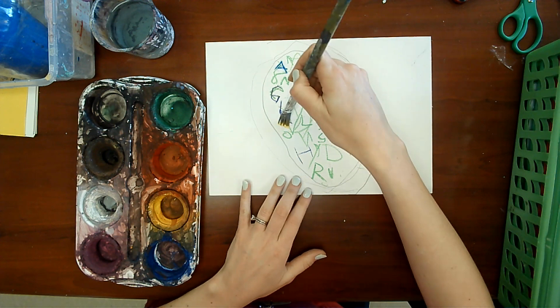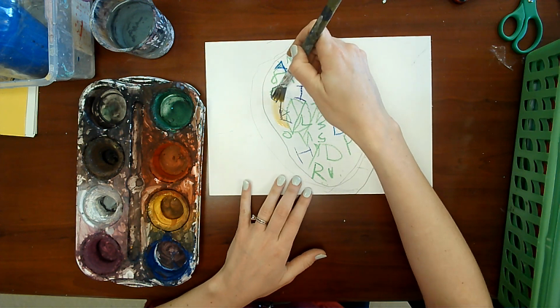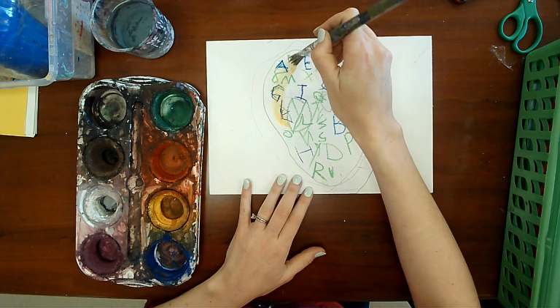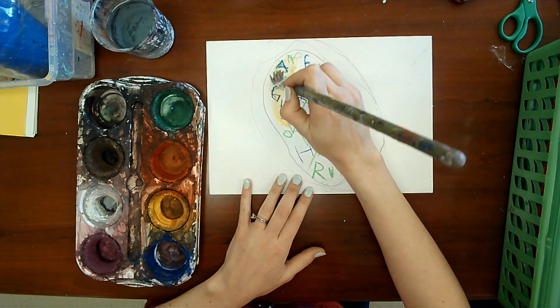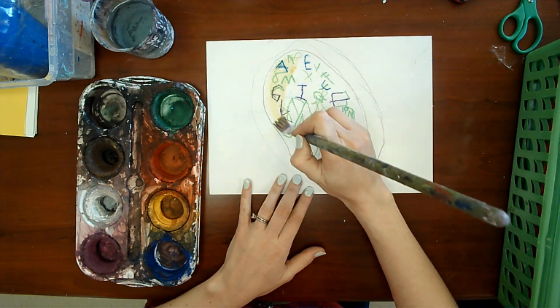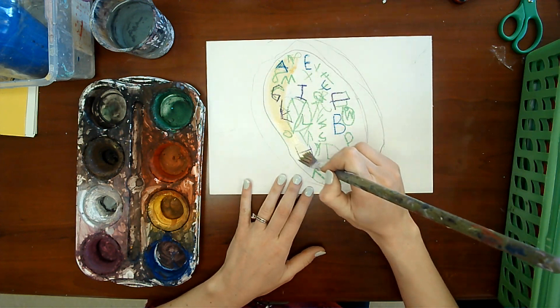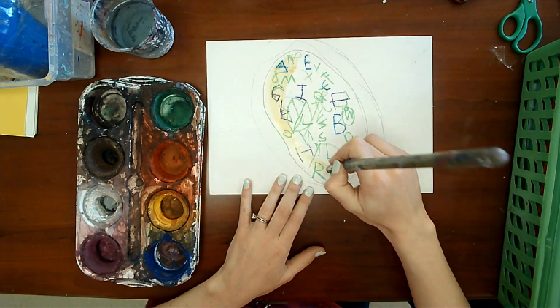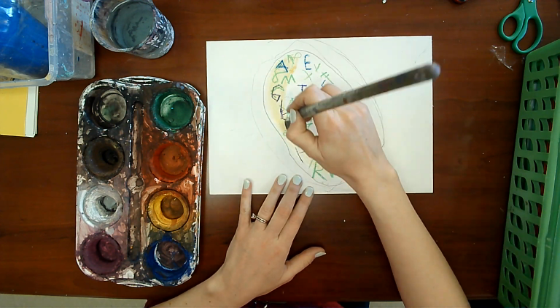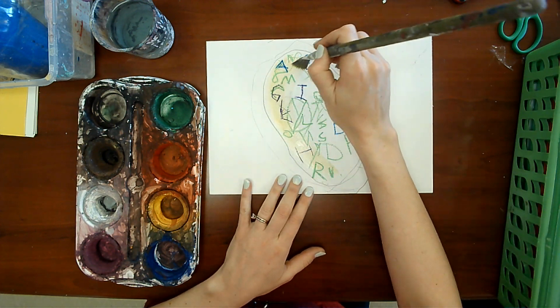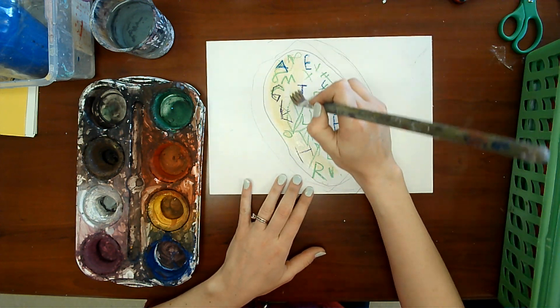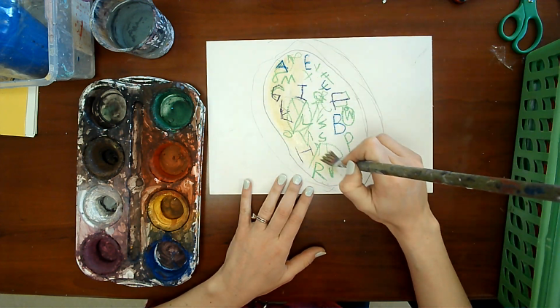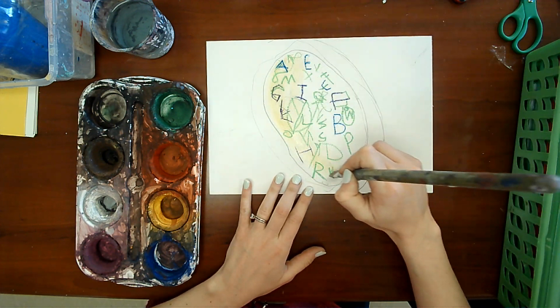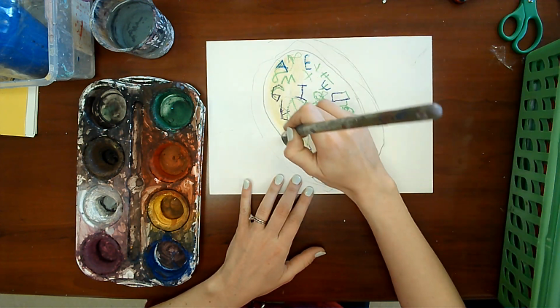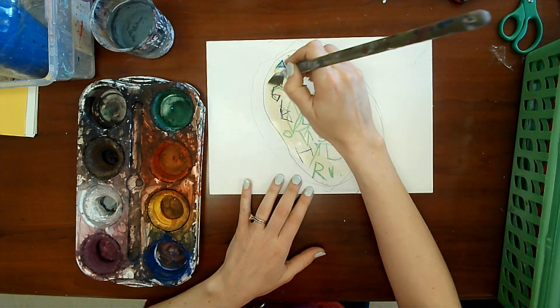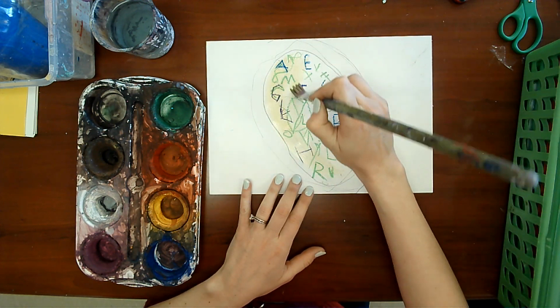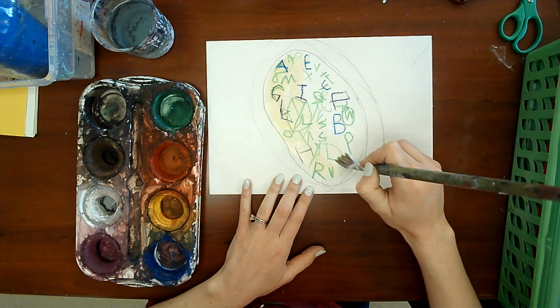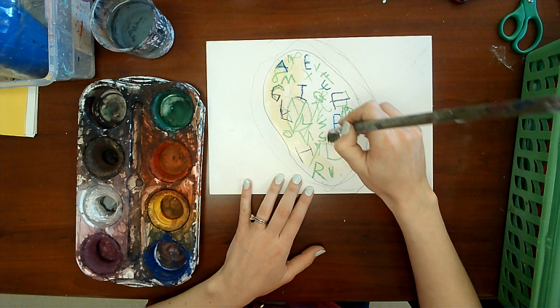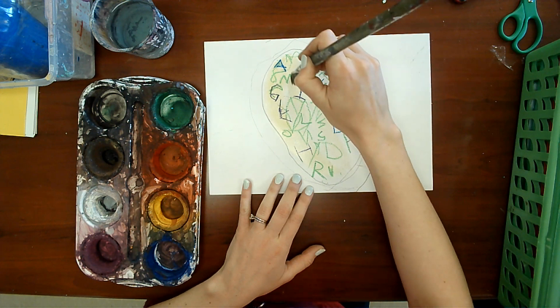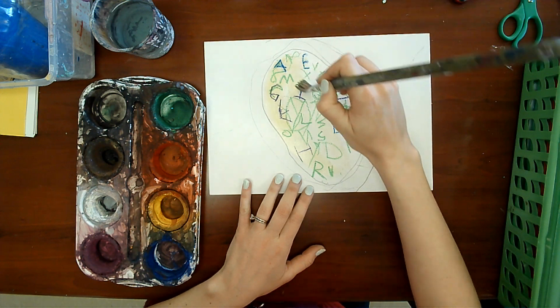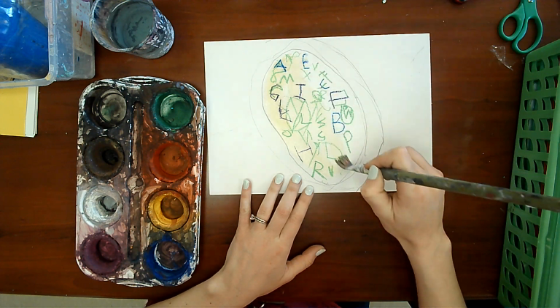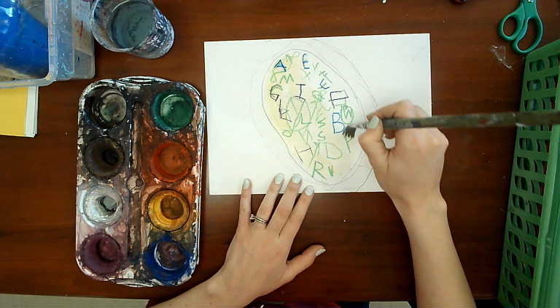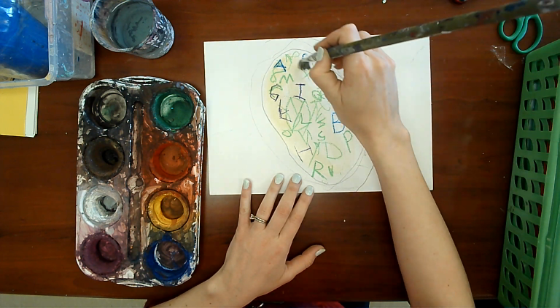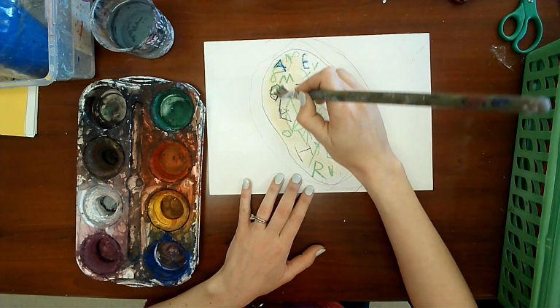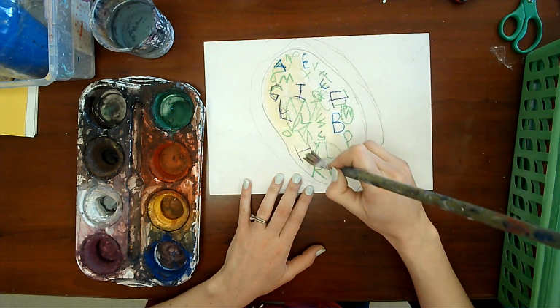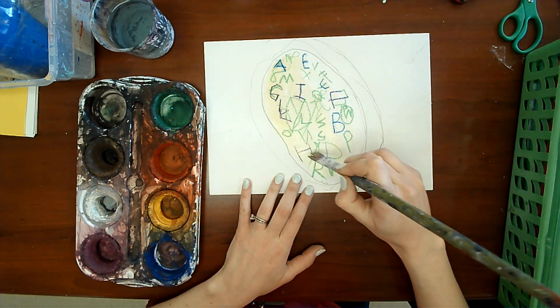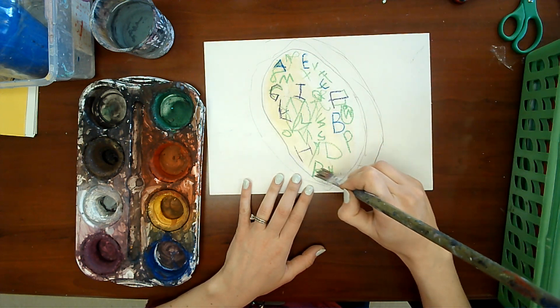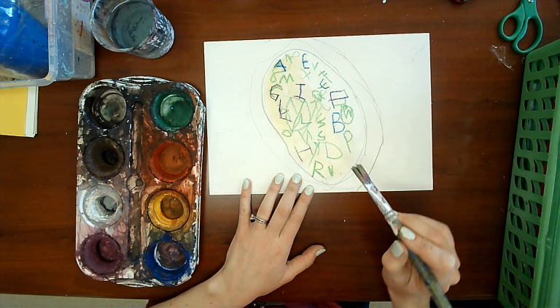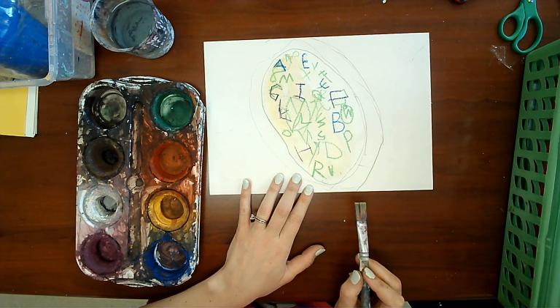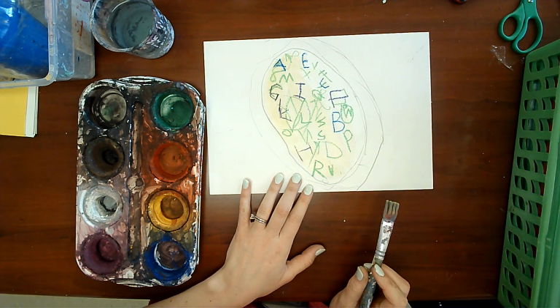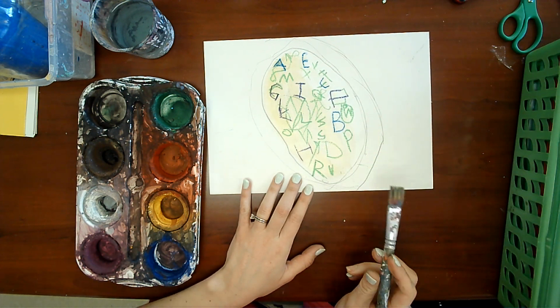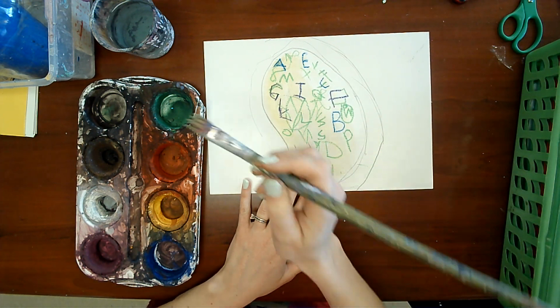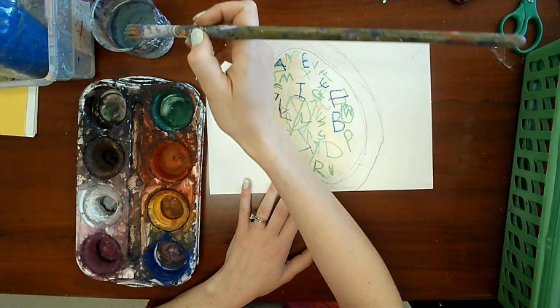So then you're just going to paint your soup like this, and if you run out and need to do it again, you can.